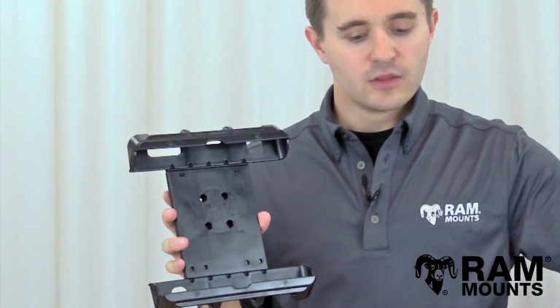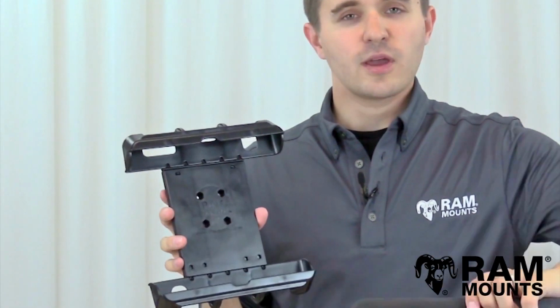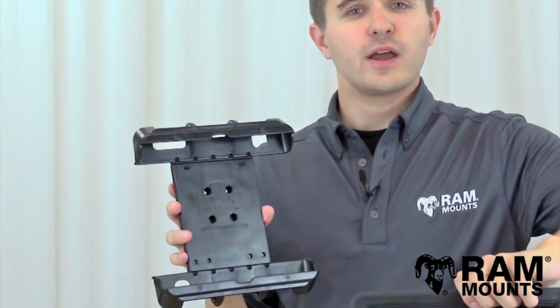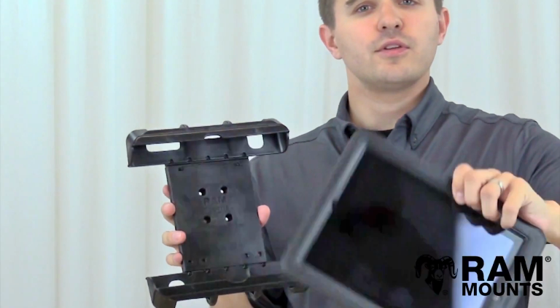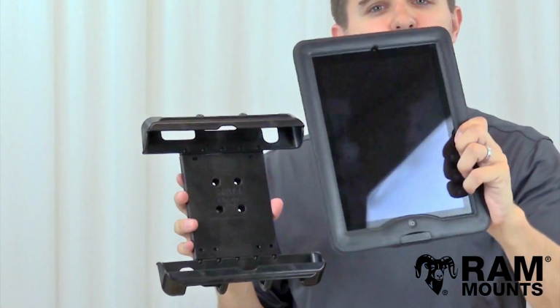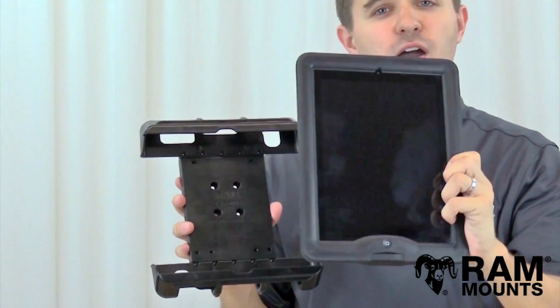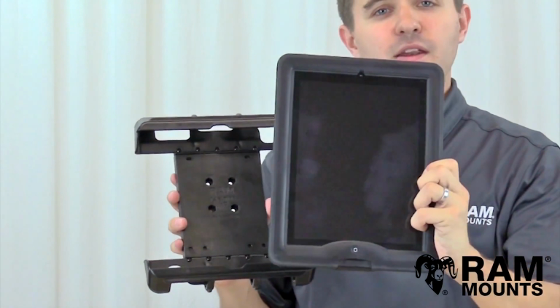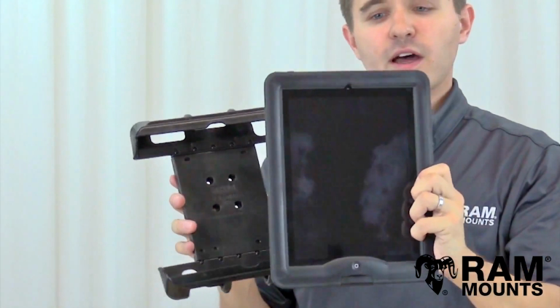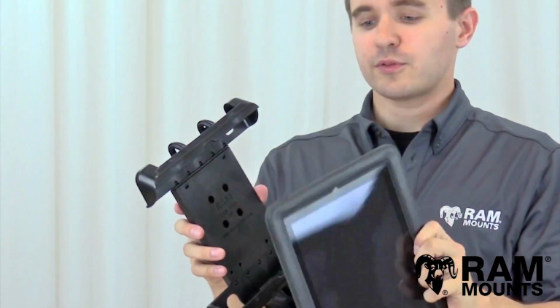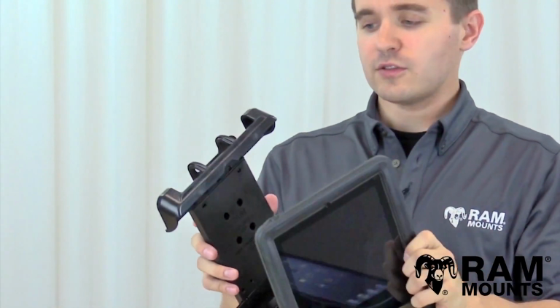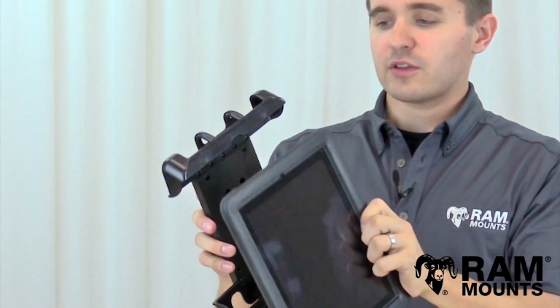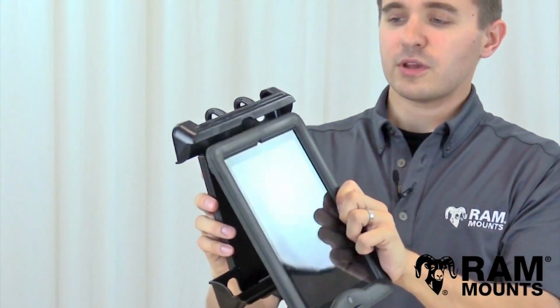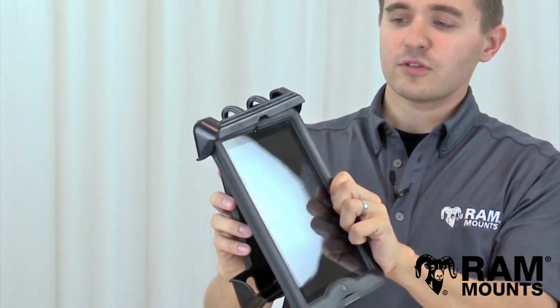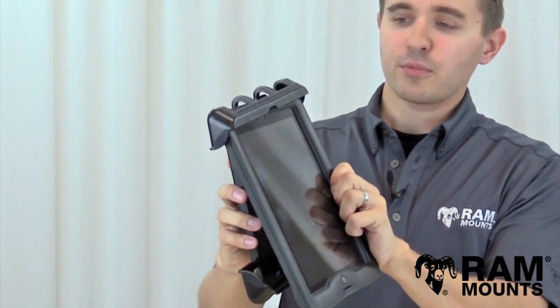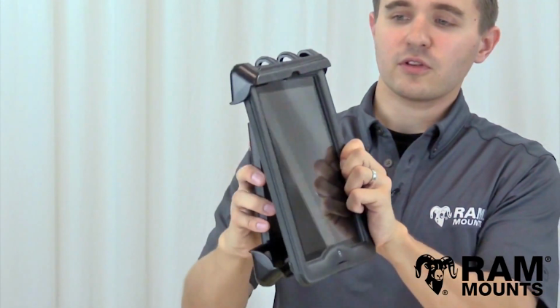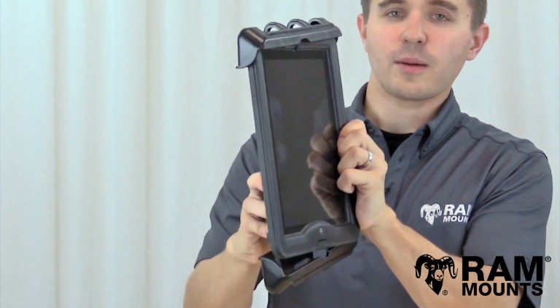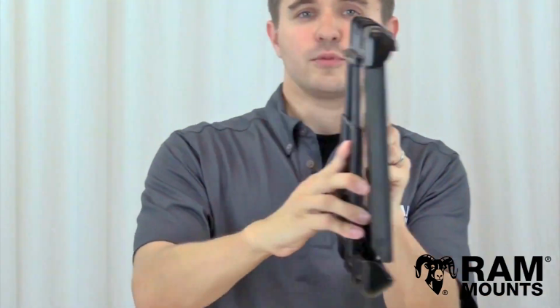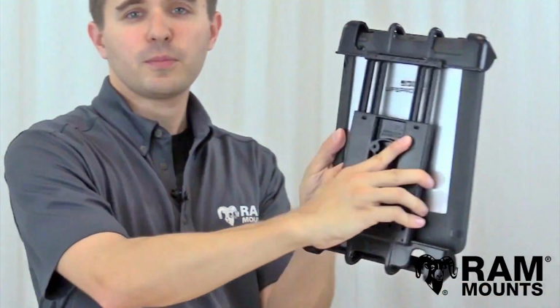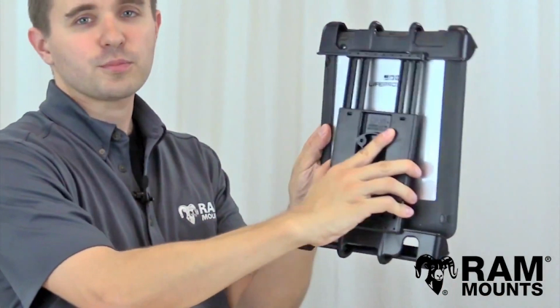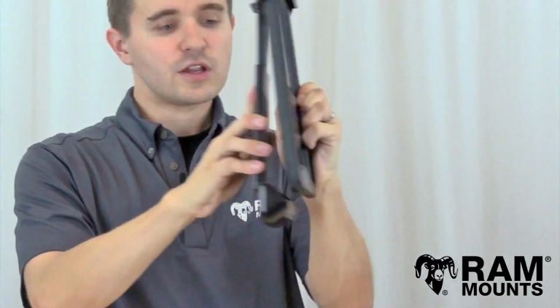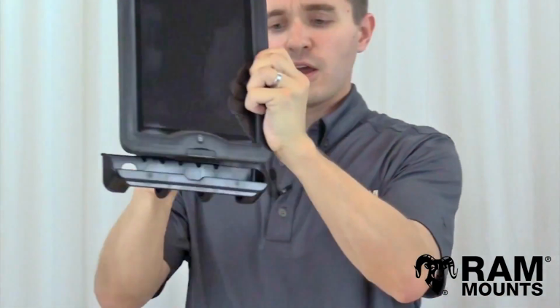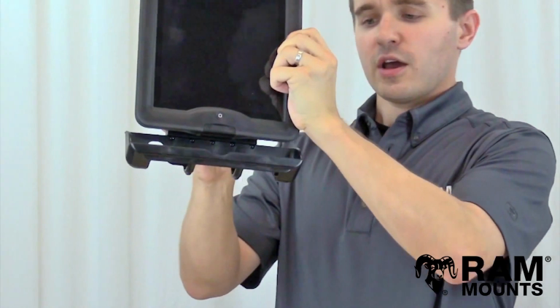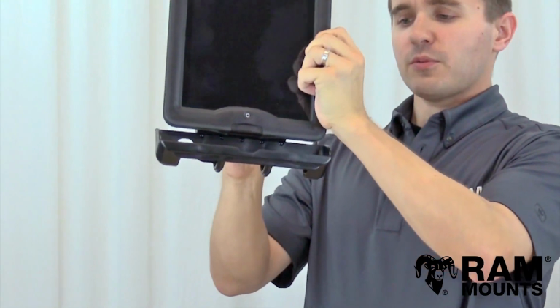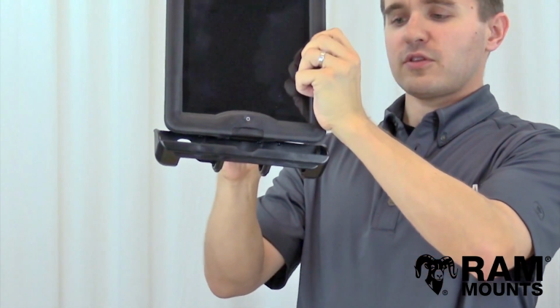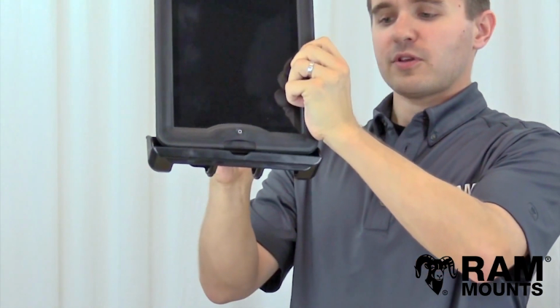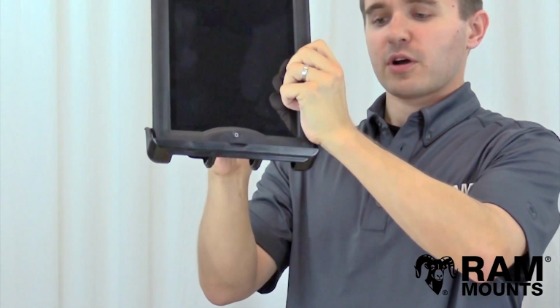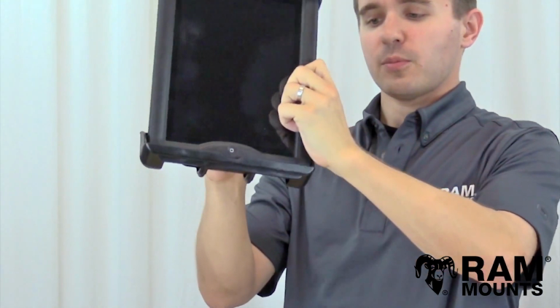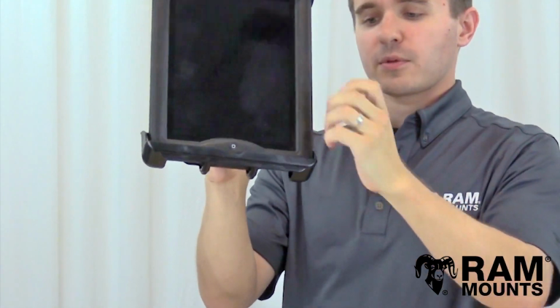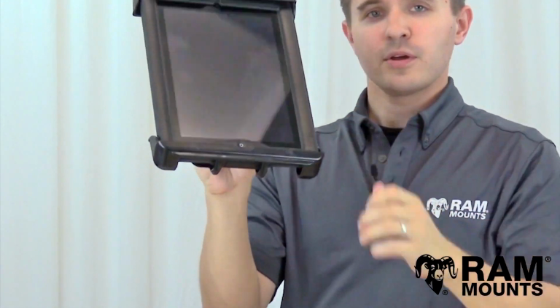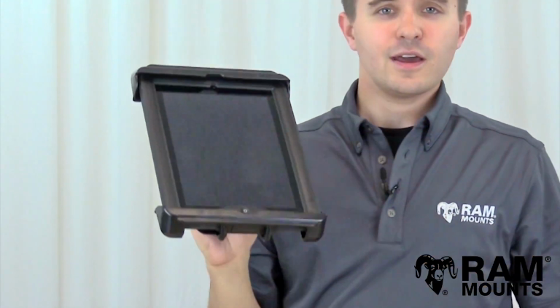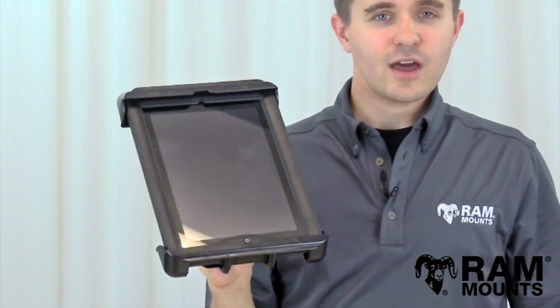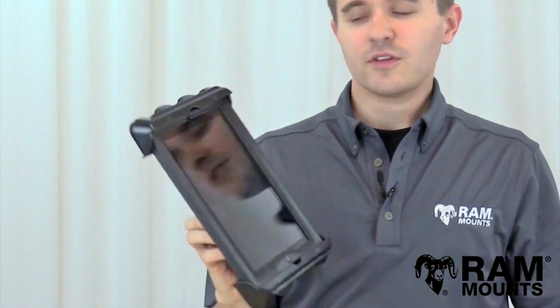In this example we have the full size iPad in a LifeProof case, where you can simply insert upward into the top cup to expand the spring tension and then rest the tablet downward onto the bottom cup — and it's that easy.